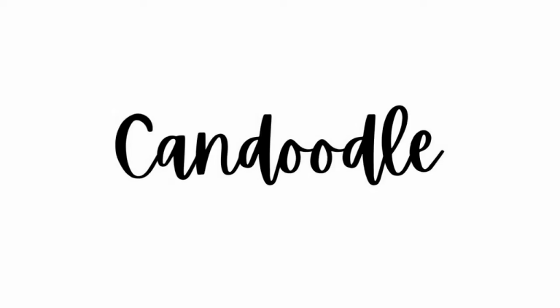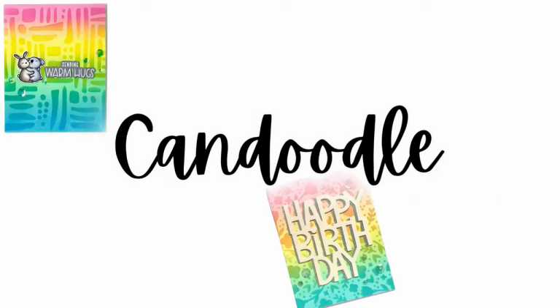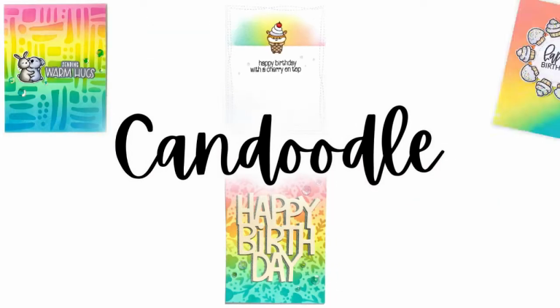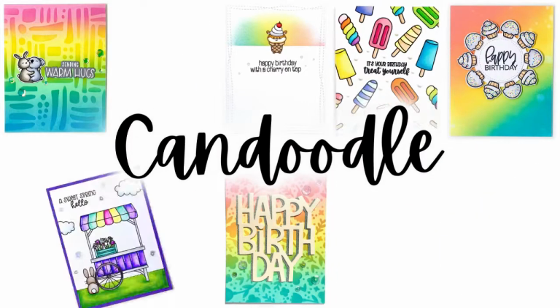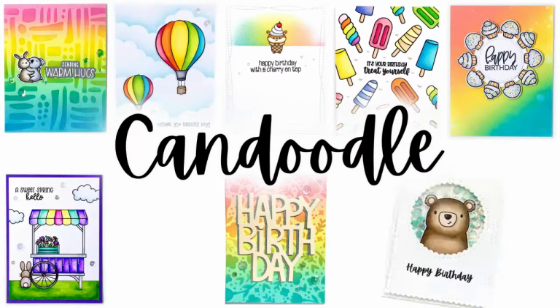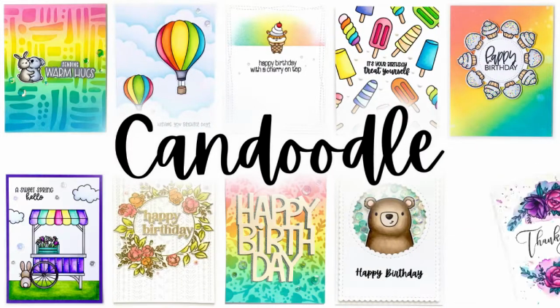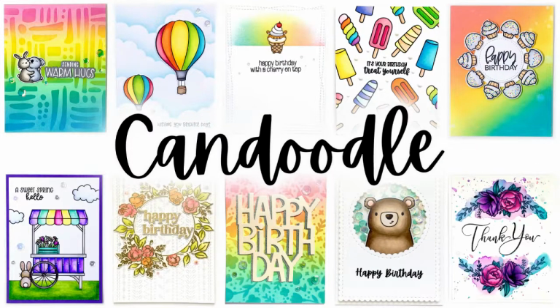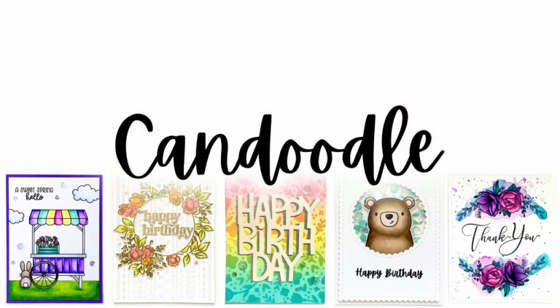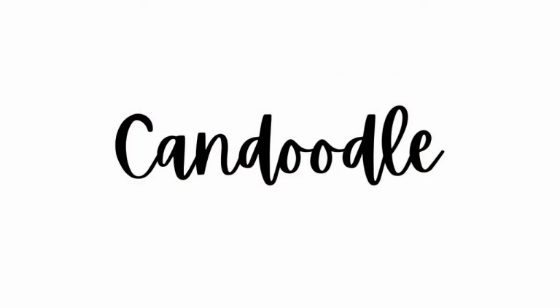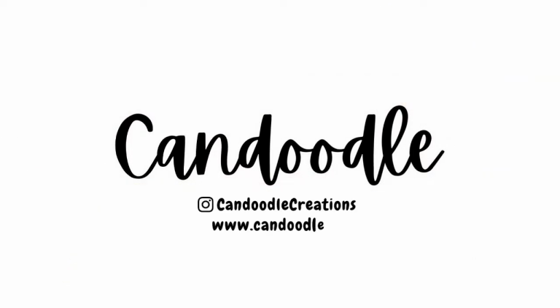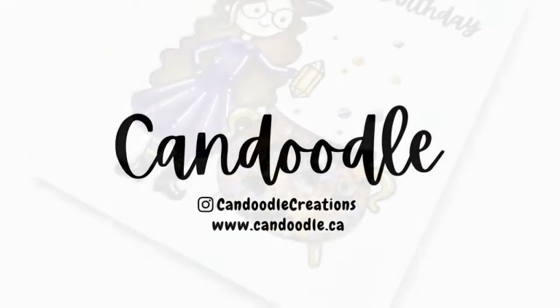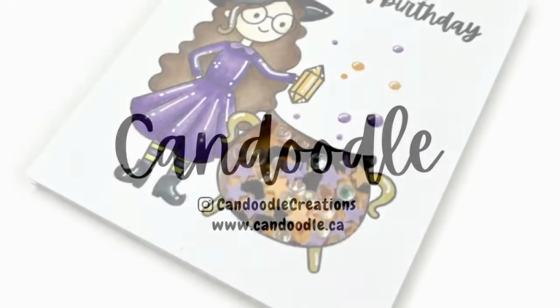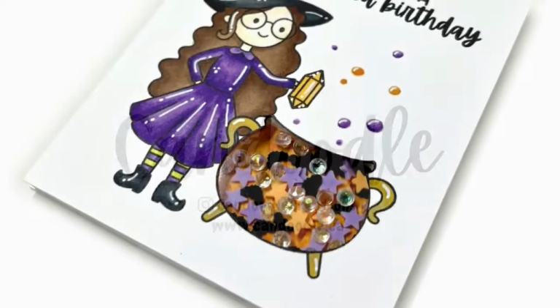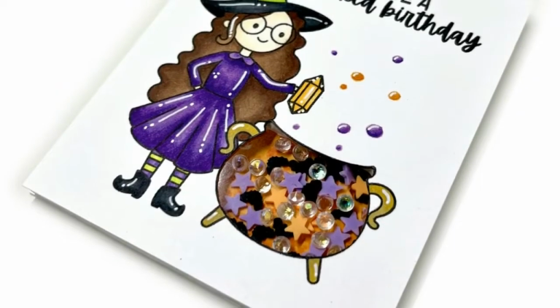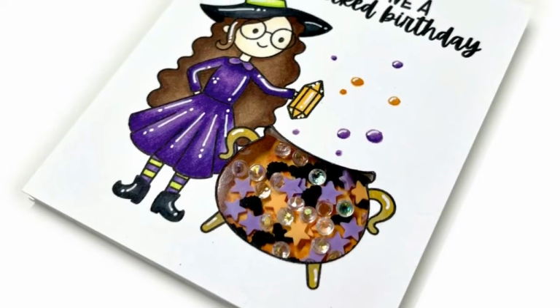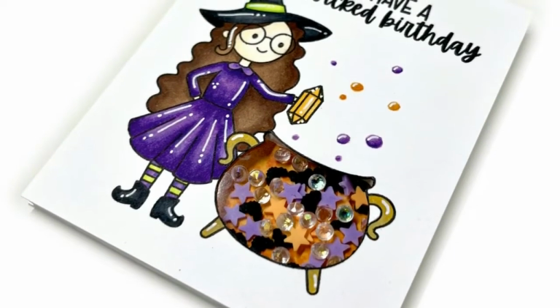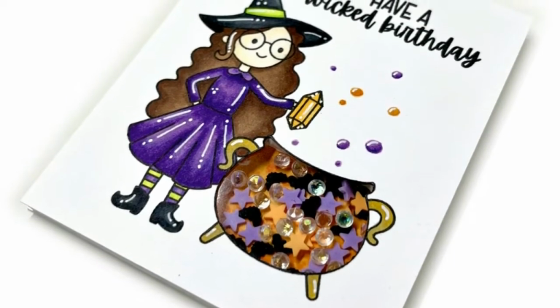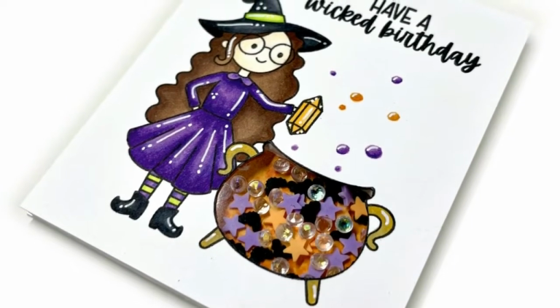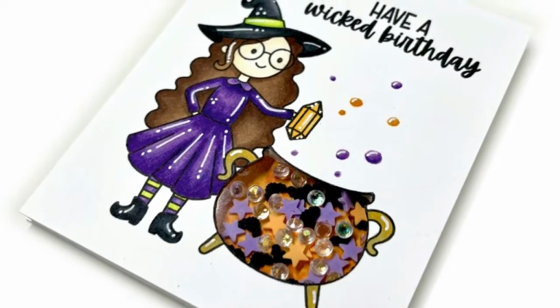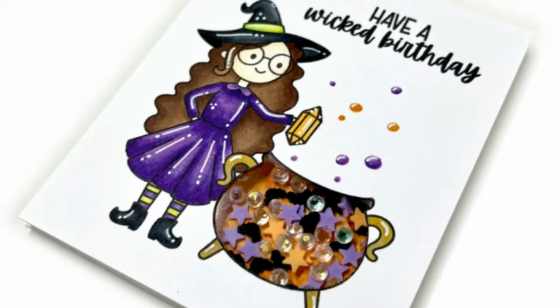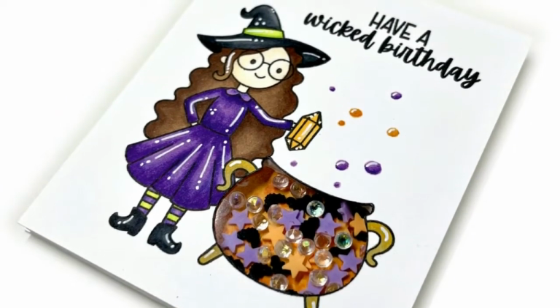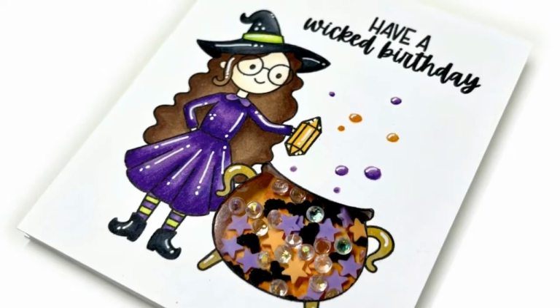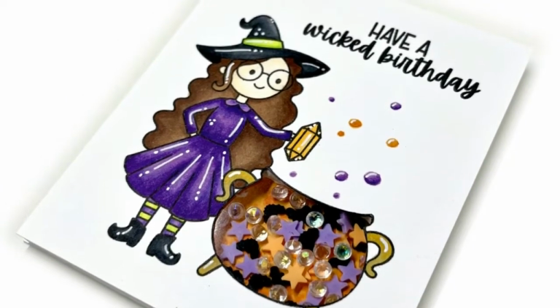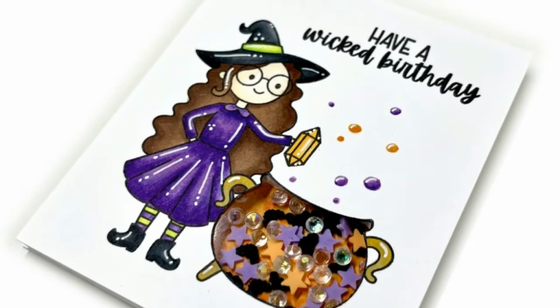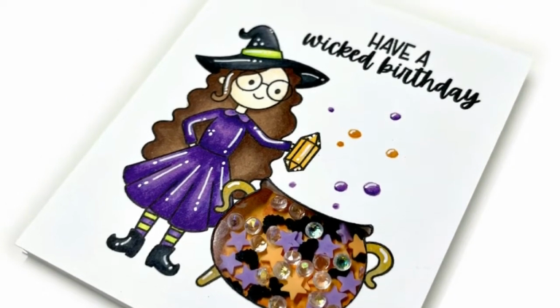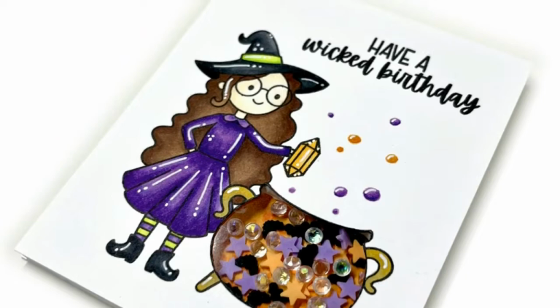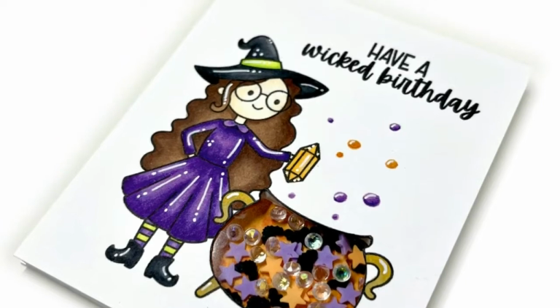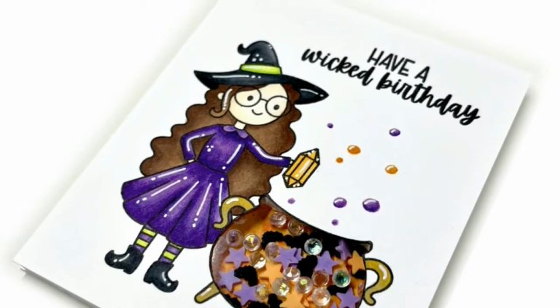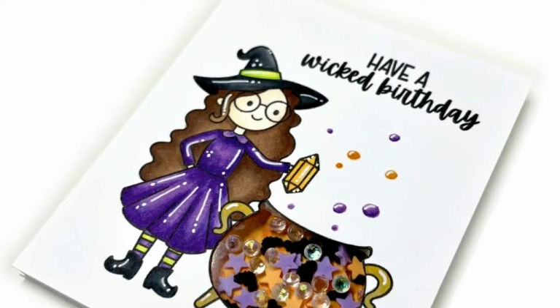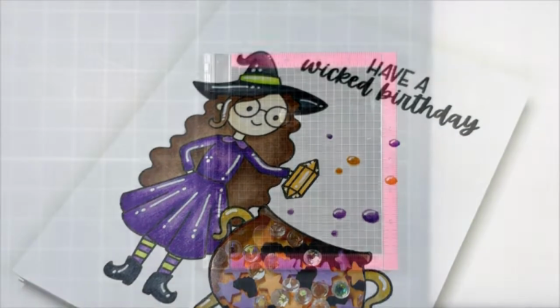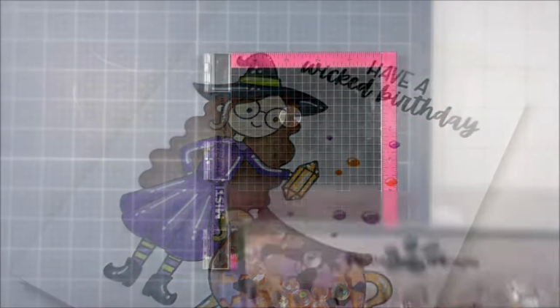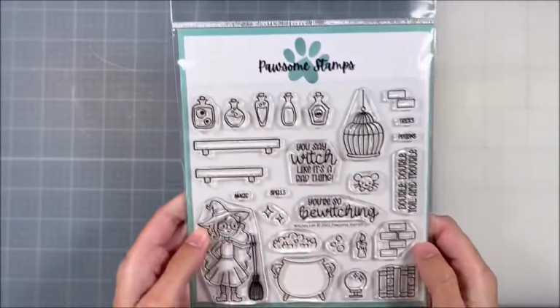Hello and welcome back. This is Candice from Candoodle and today I have a fun Halloween themed card, but I'll be showing a technique for how to create a shaker card out of any stamped image. So let's get started.